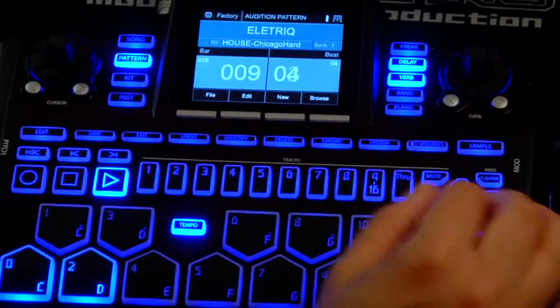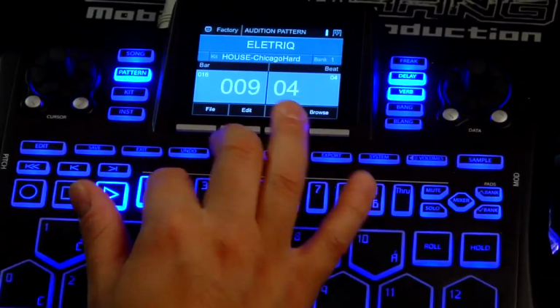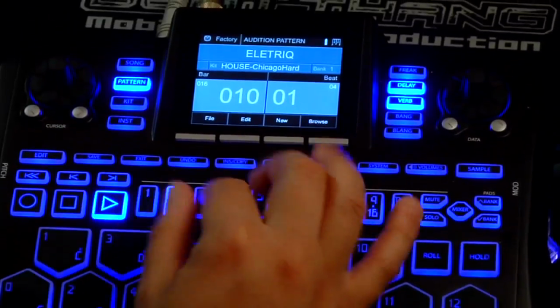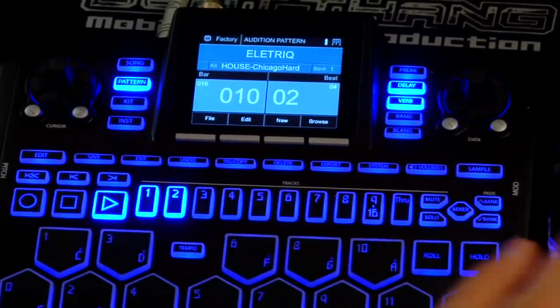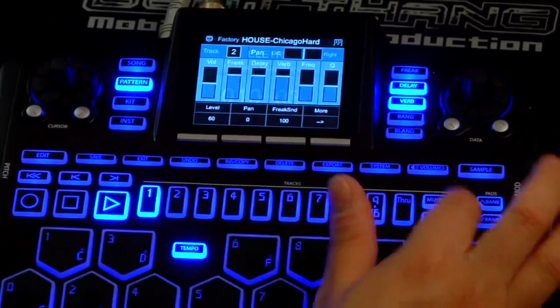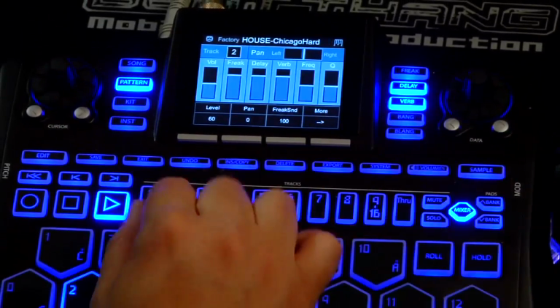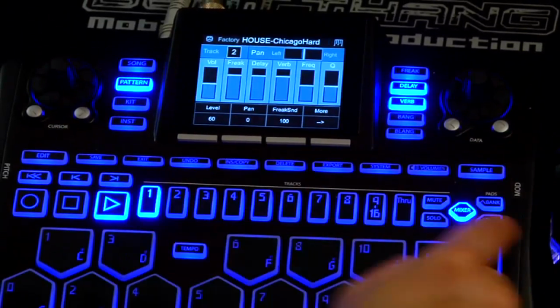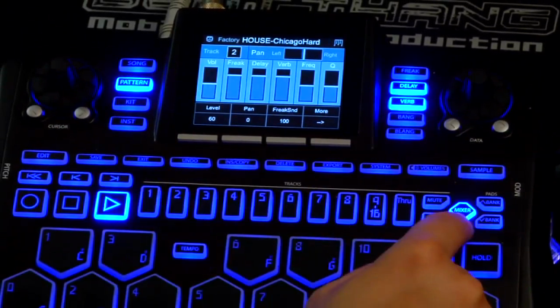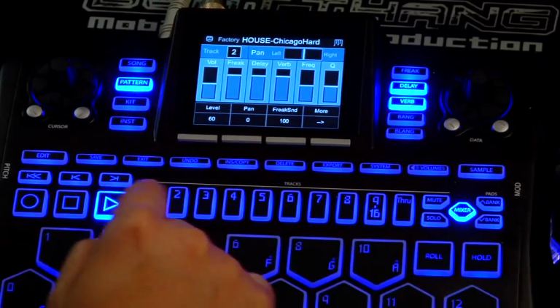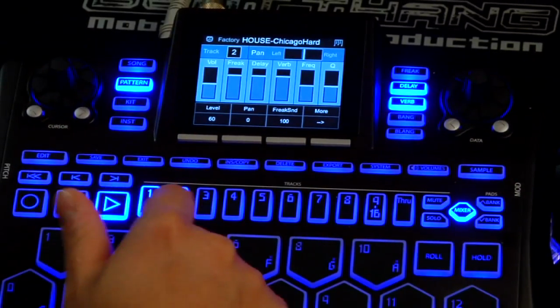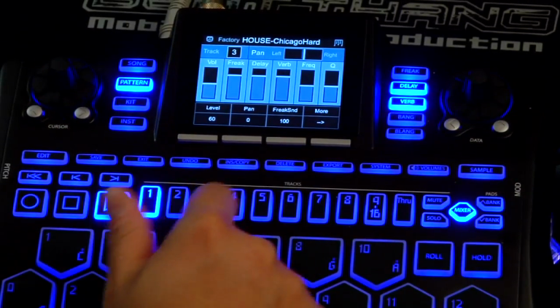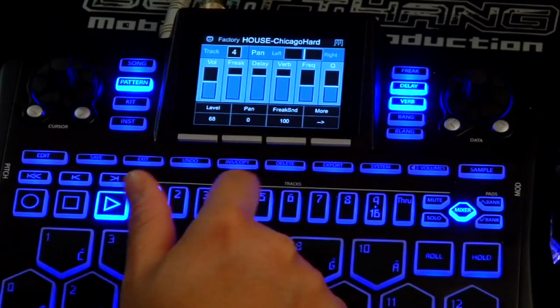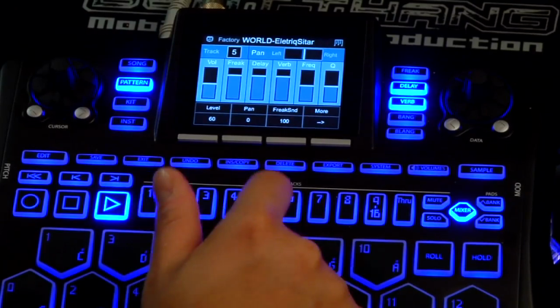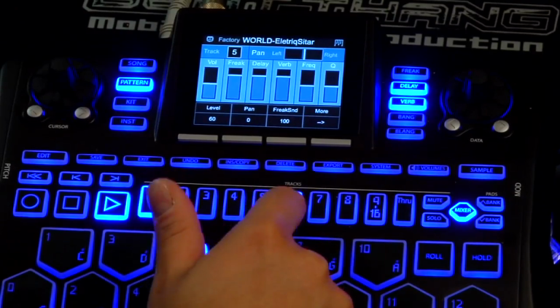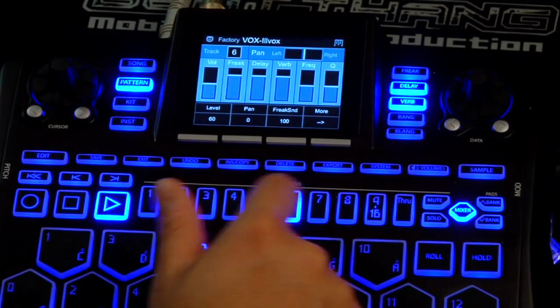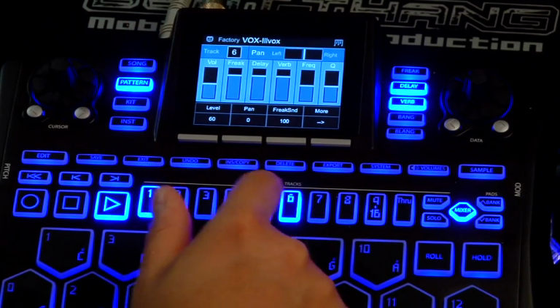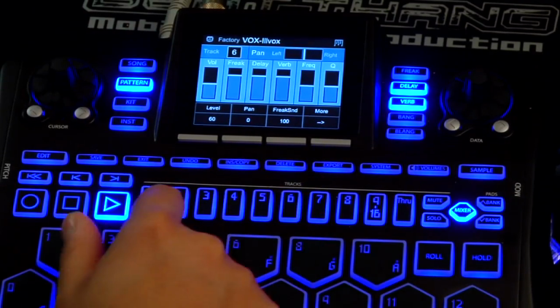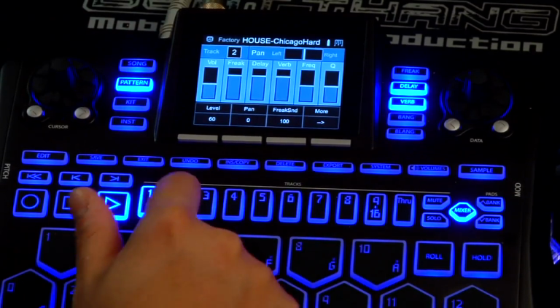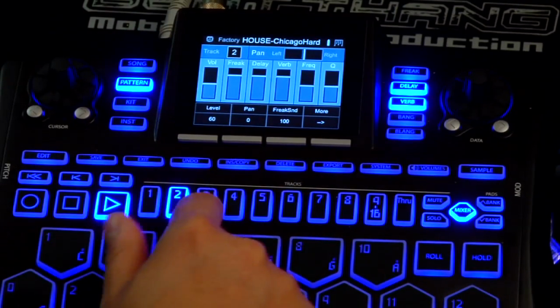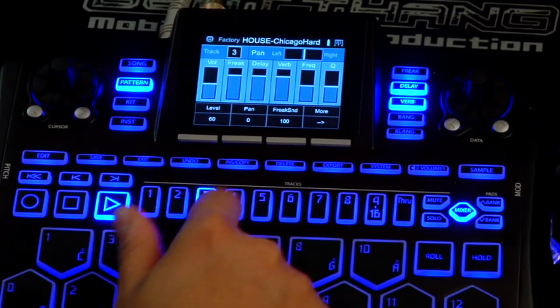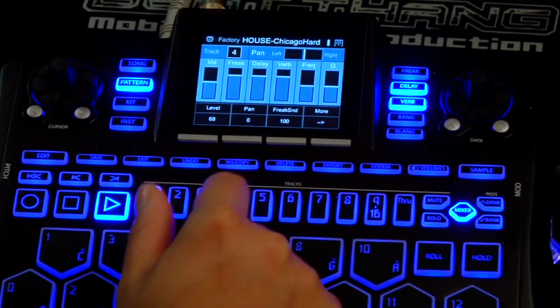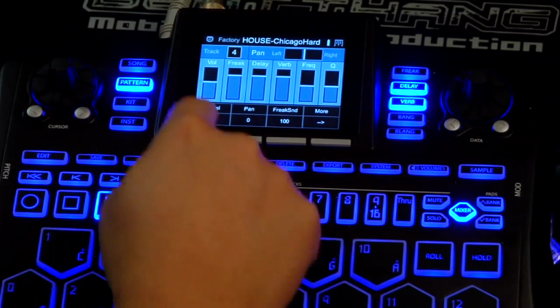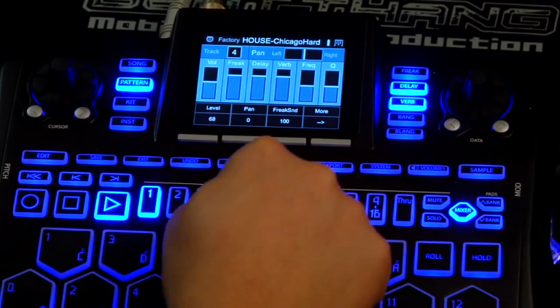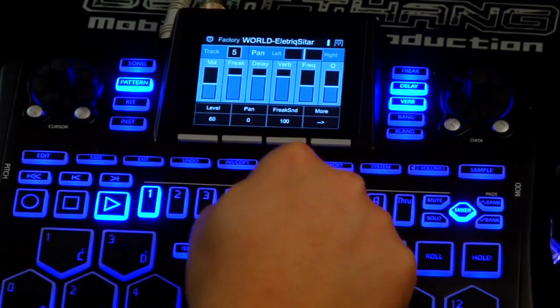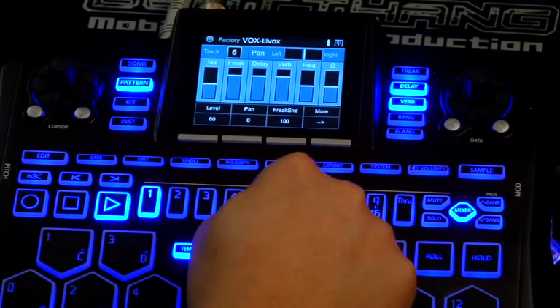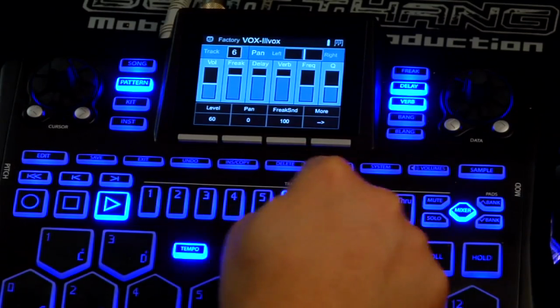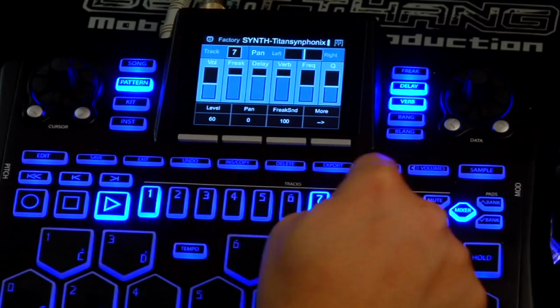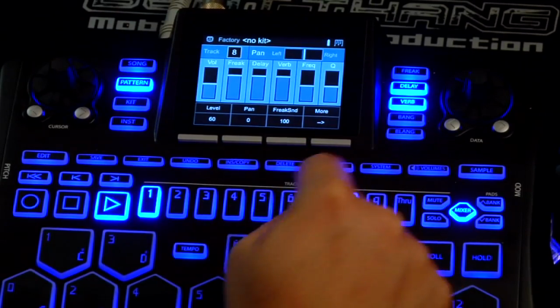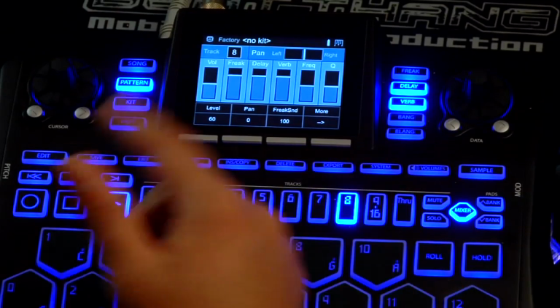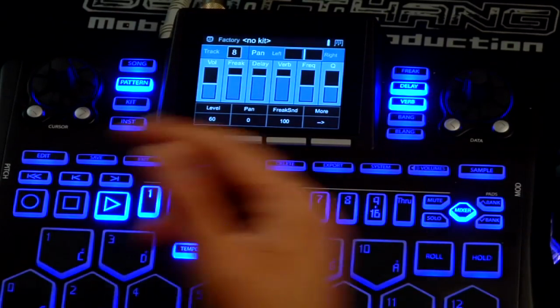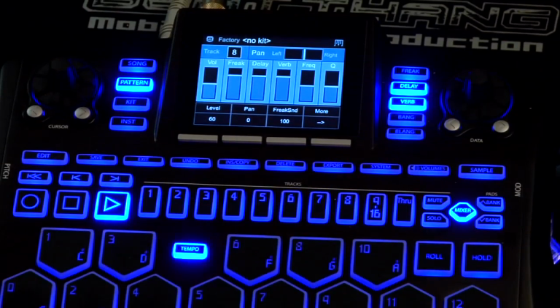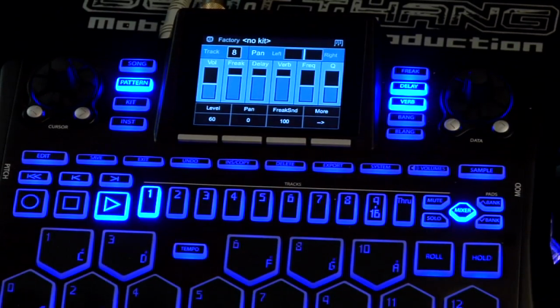I can mix each track. If I click mixer again, I can just select the different tracks. I can set the volume for each track, the panning for each track. So that's how to work the mixer.